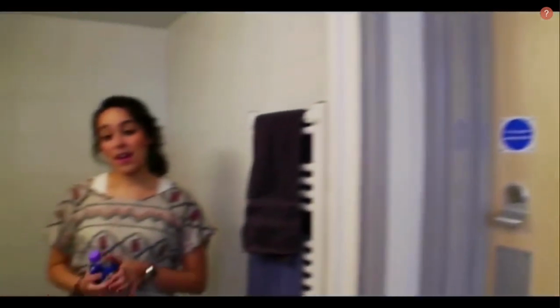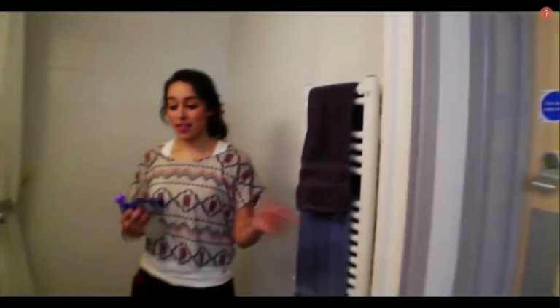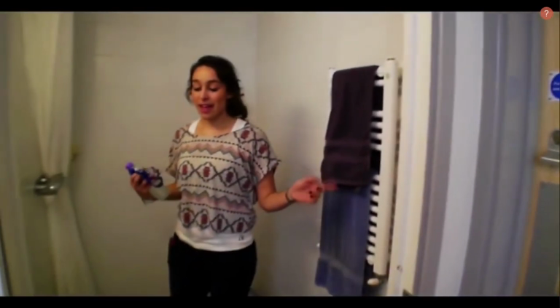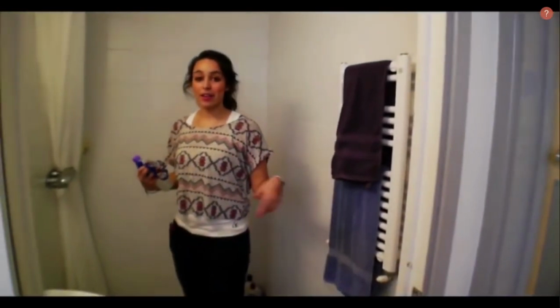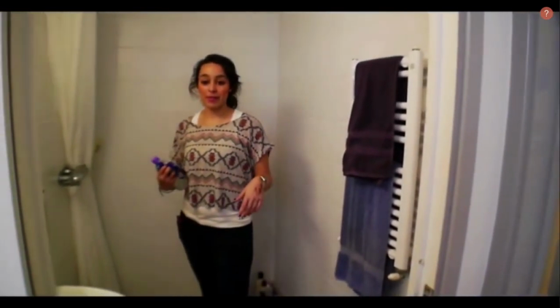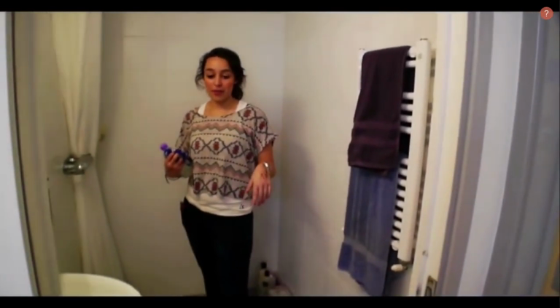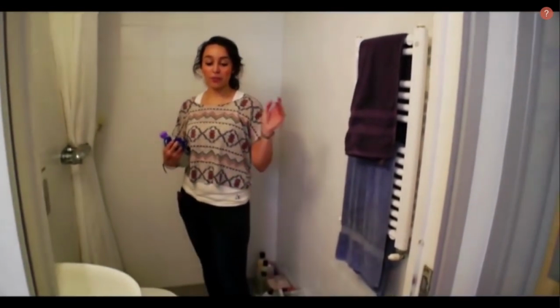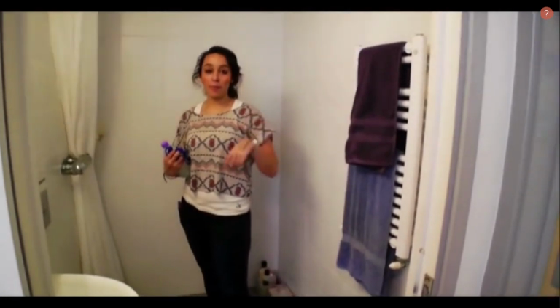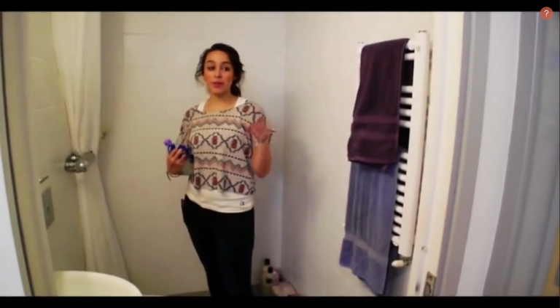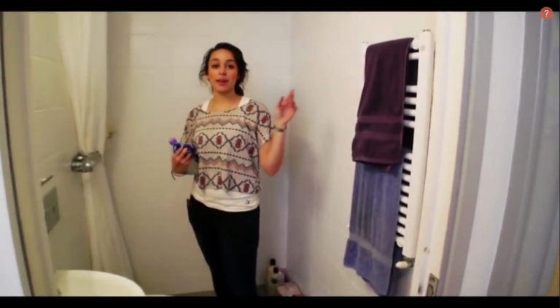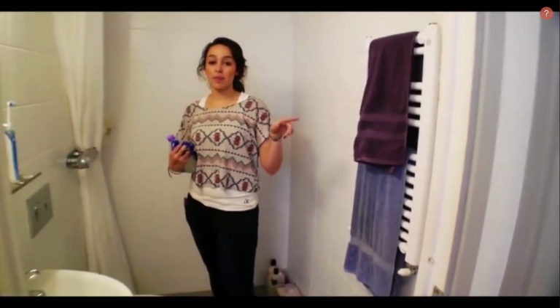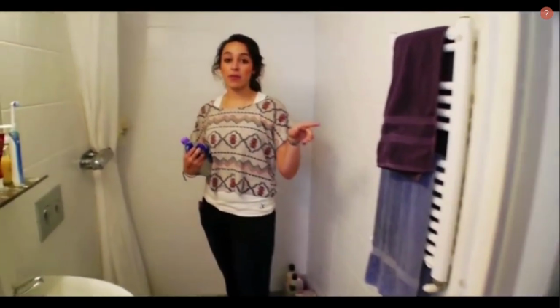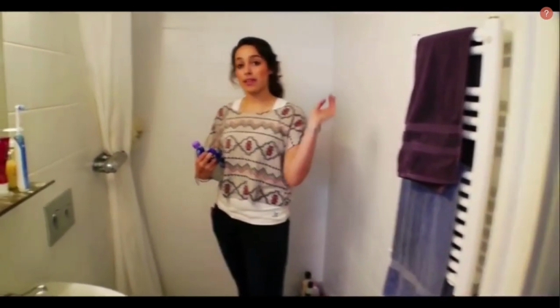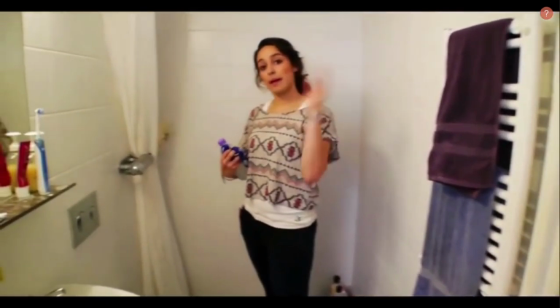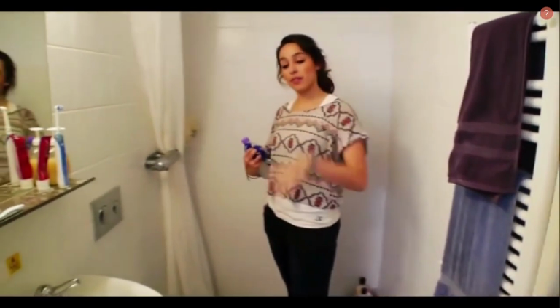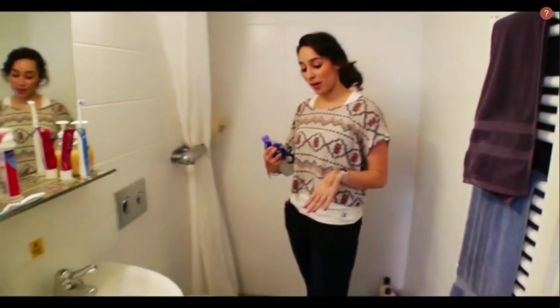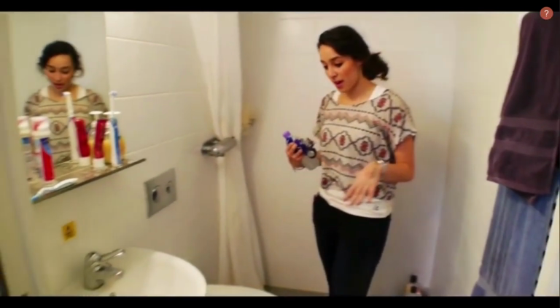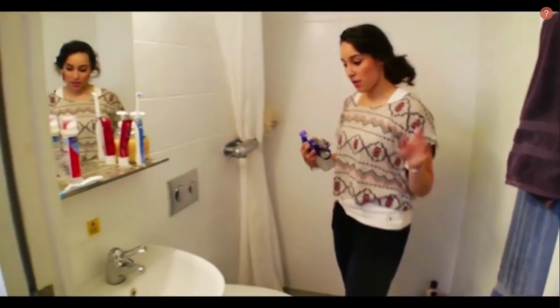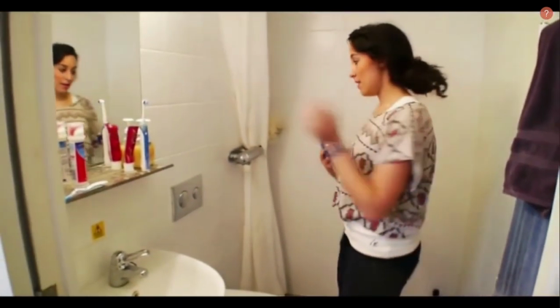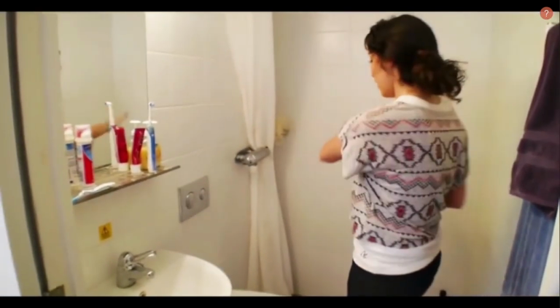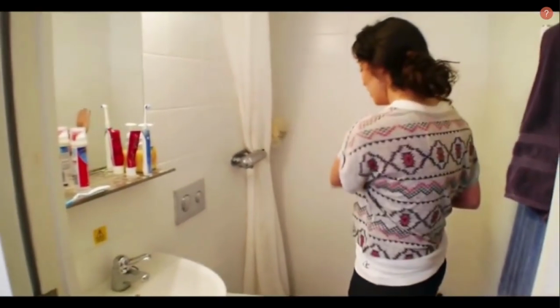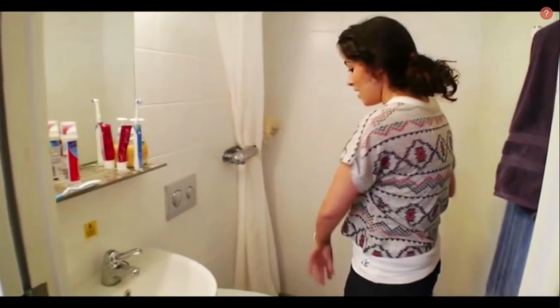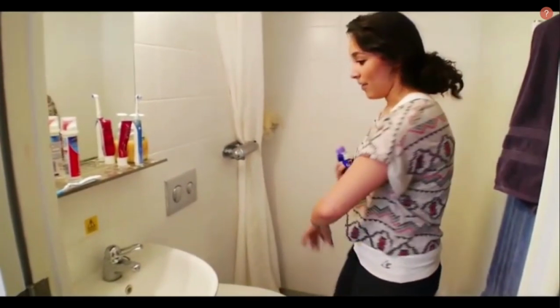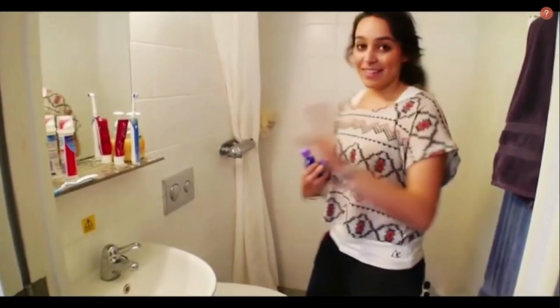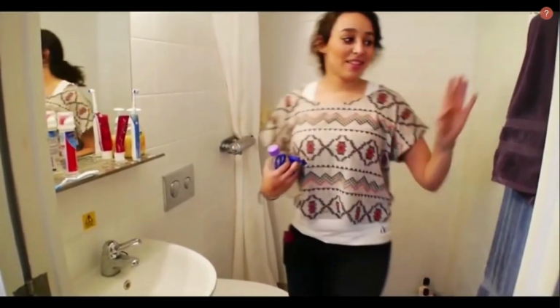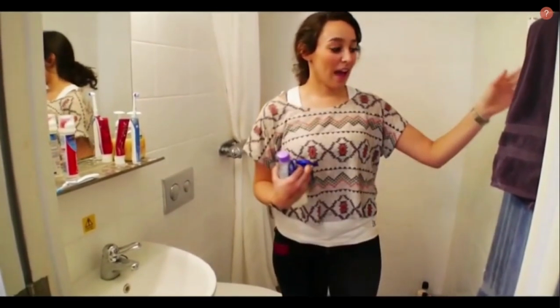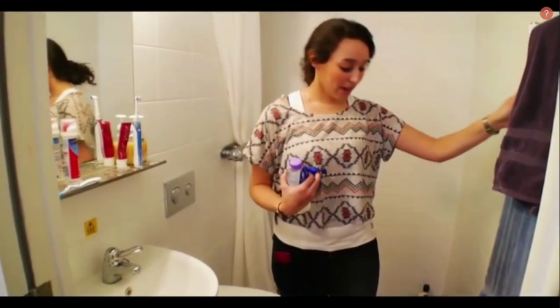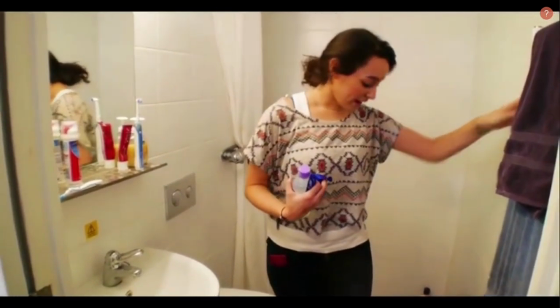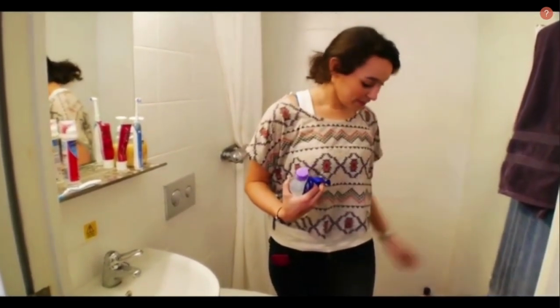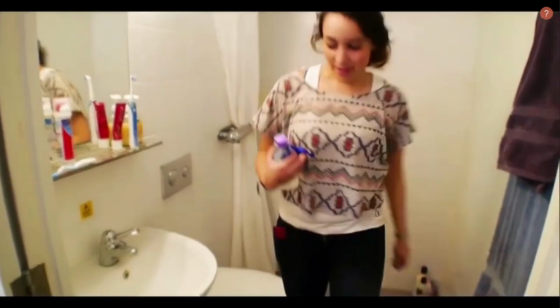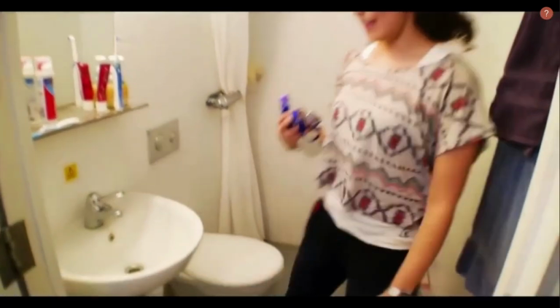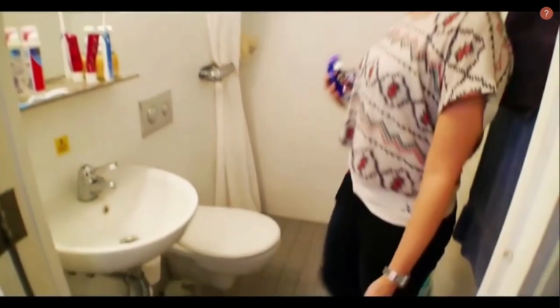This is the townhouse bathroom. You share one bathroom between two people, so there's six bathrooms in the whole block. You get the shower and all the facilities. There's a handrail here as well.